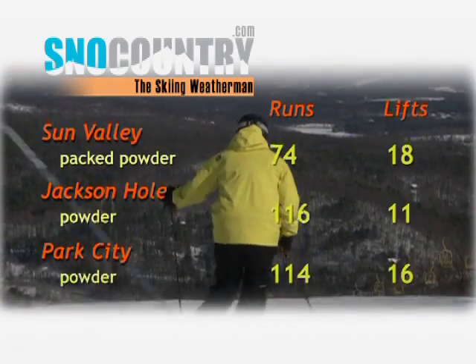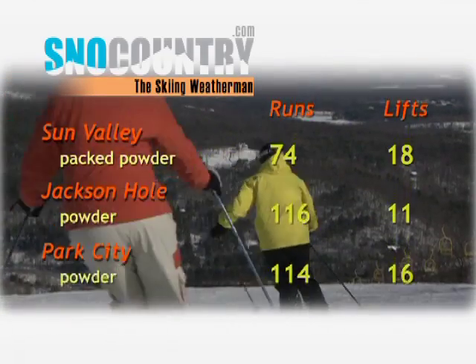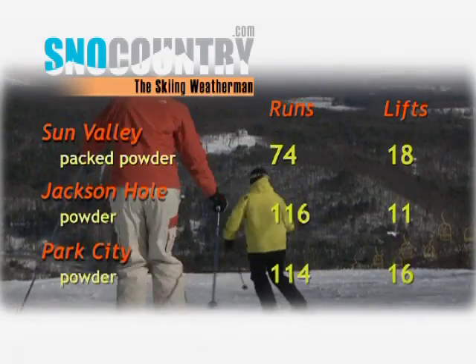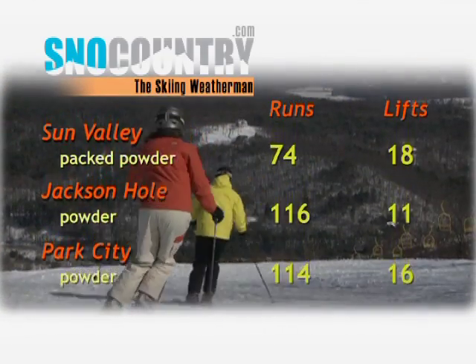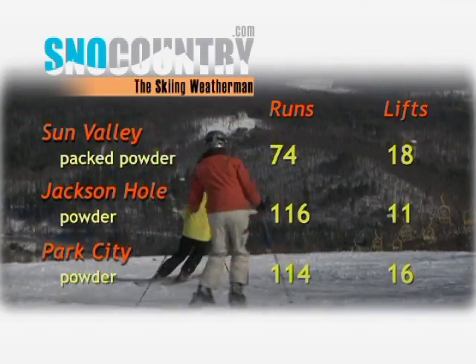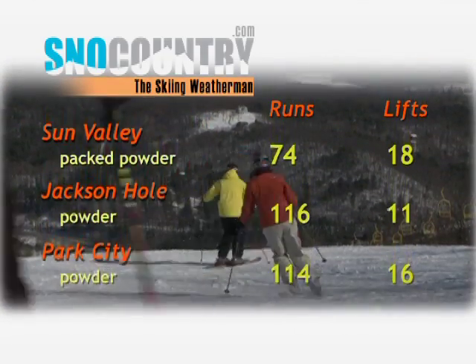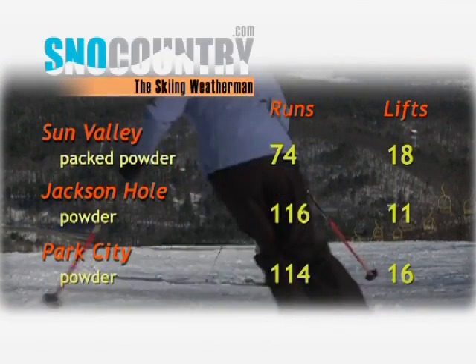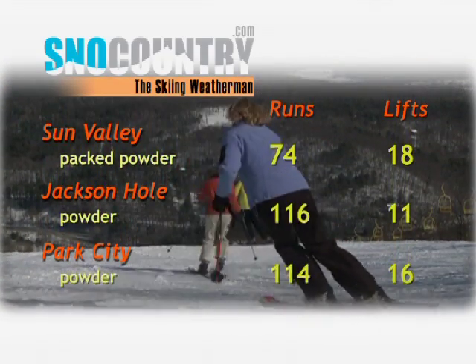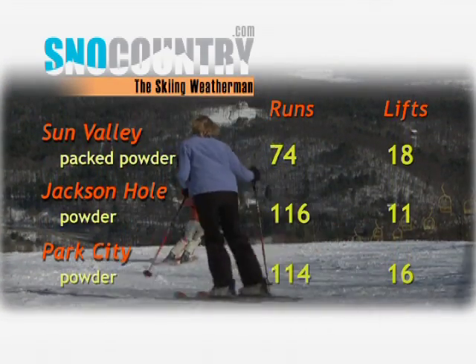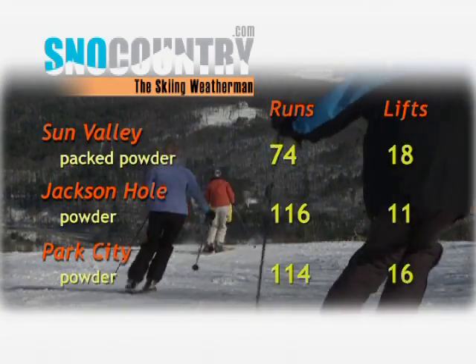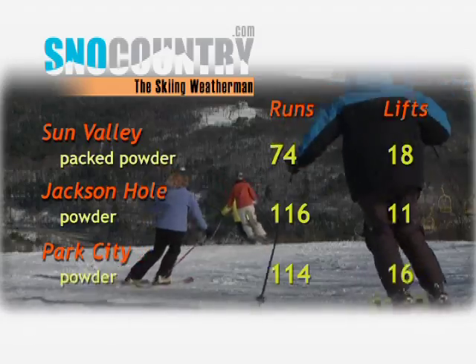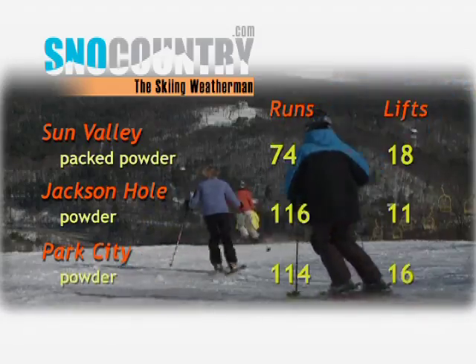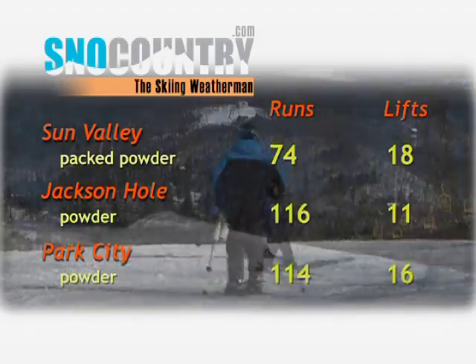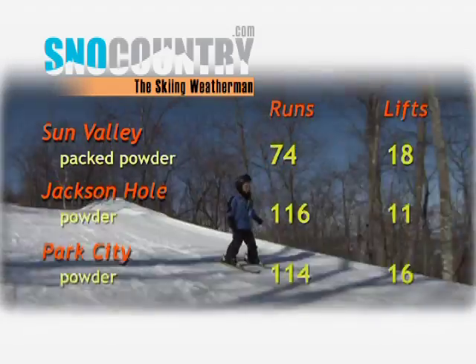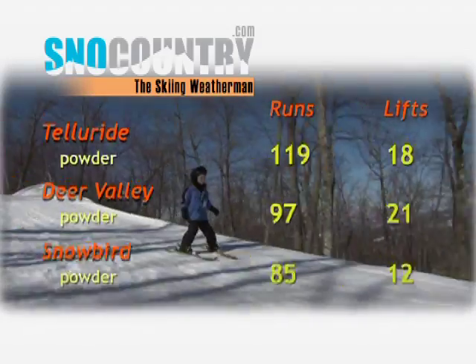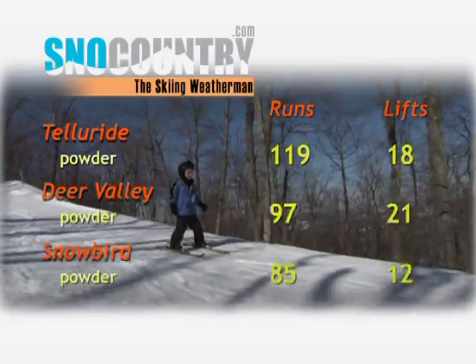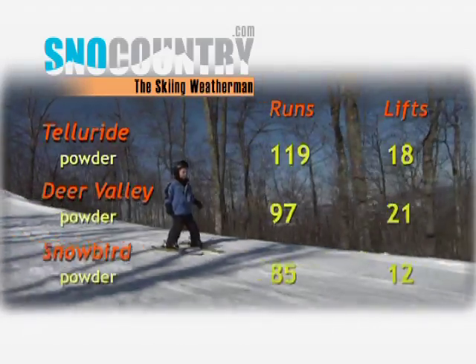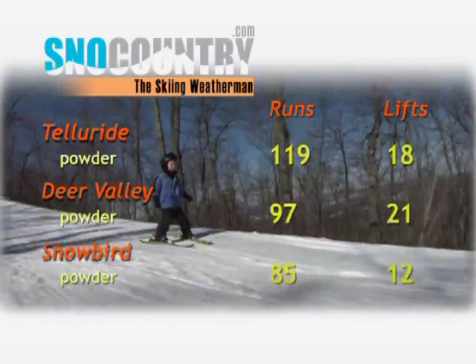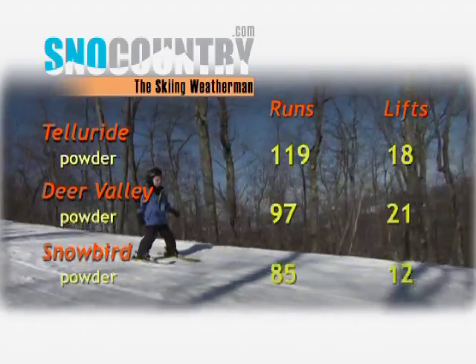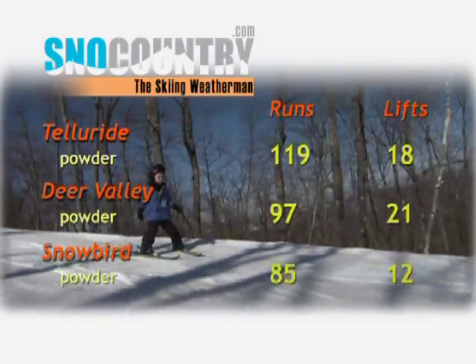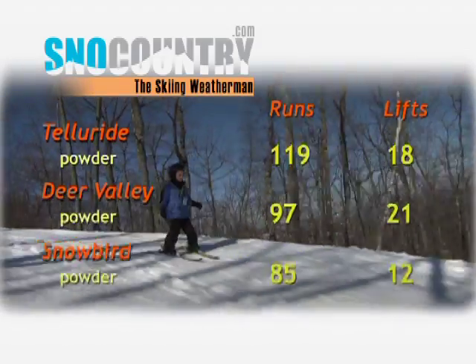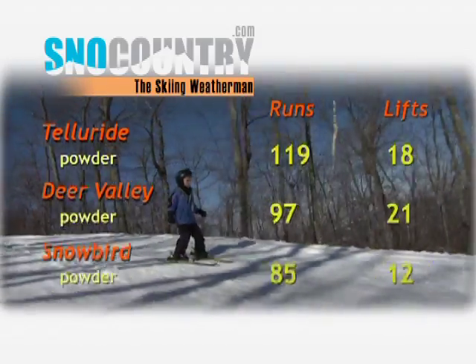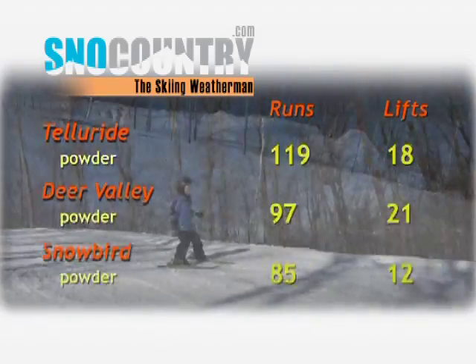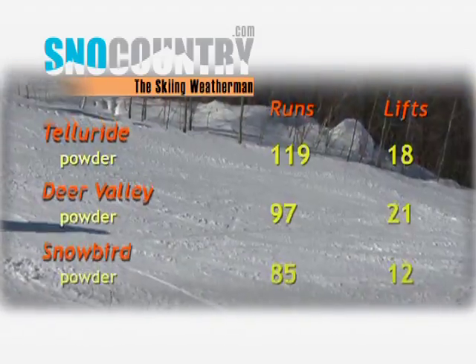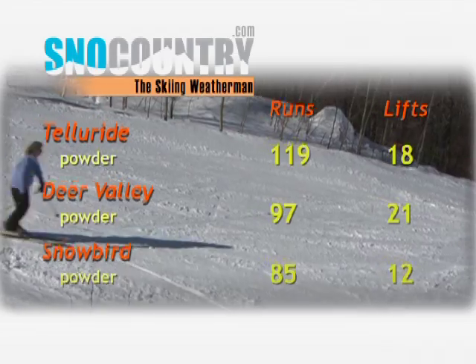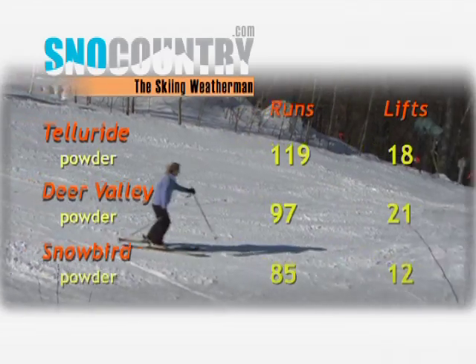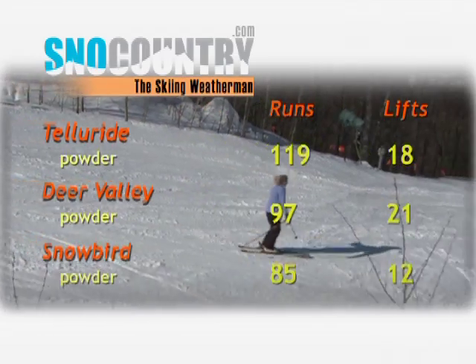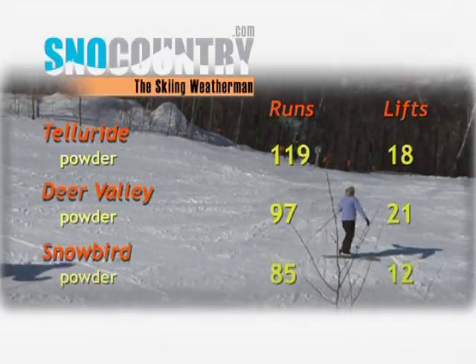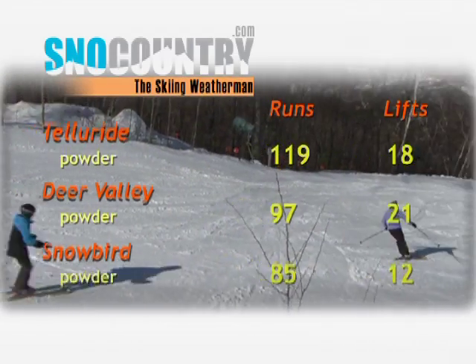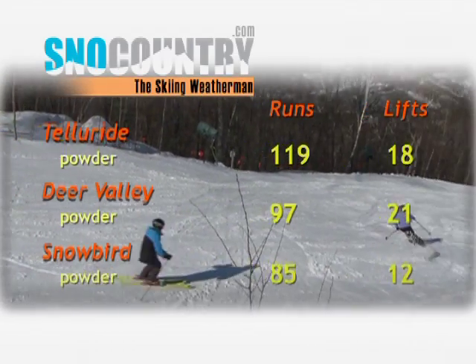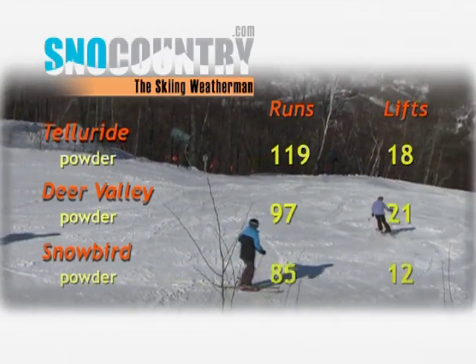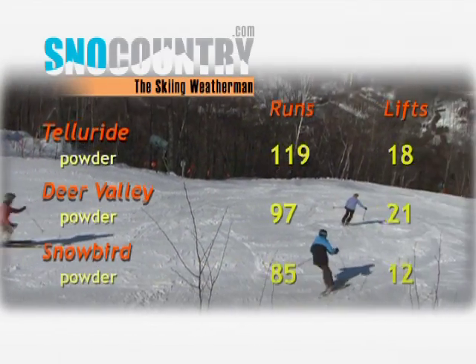Out West, a jet stream pattern change will bring fresh snow in the coming days to Sun Valley, Jackson Hole, and Park City. If you're headed for Telluride, Deer Valley, or Snowbird, your timing's great because the flakes have started to fly late this week throughout the West.